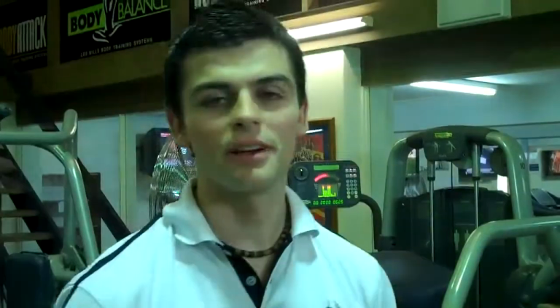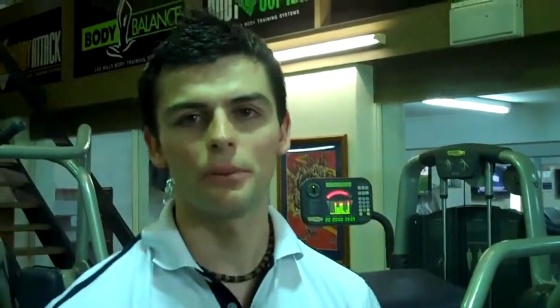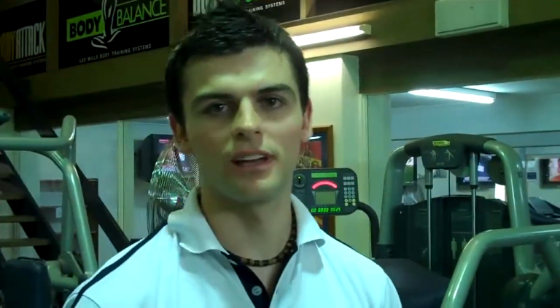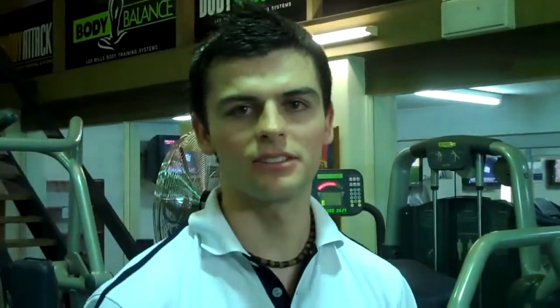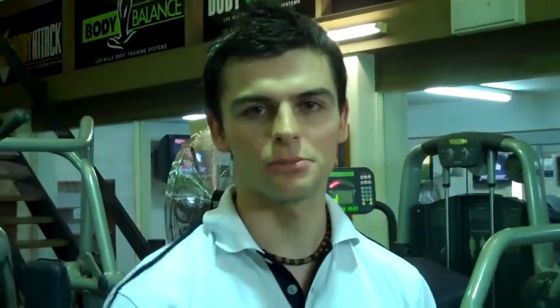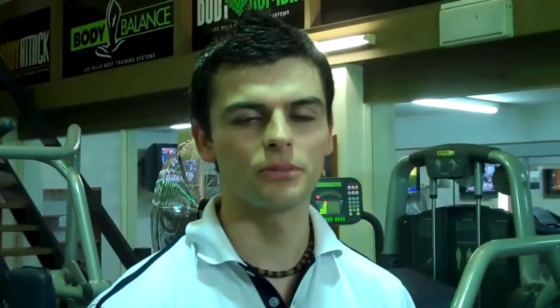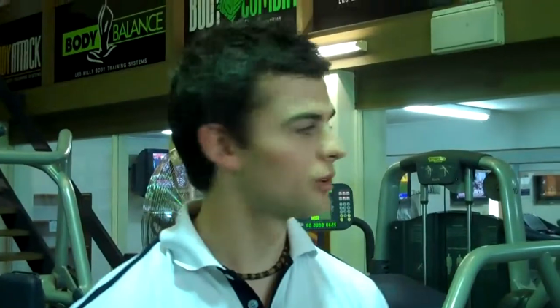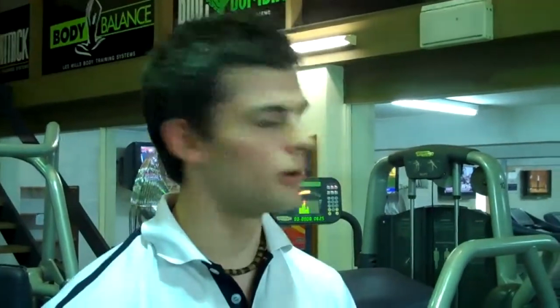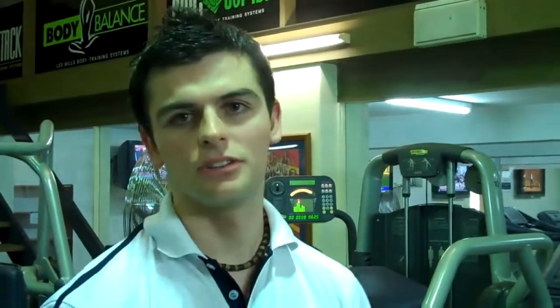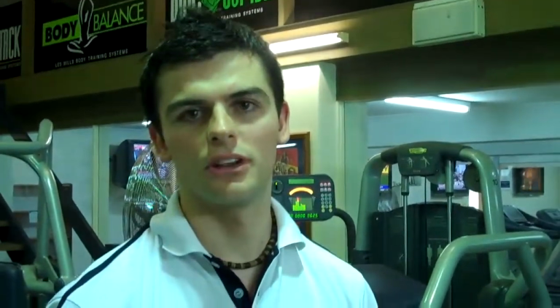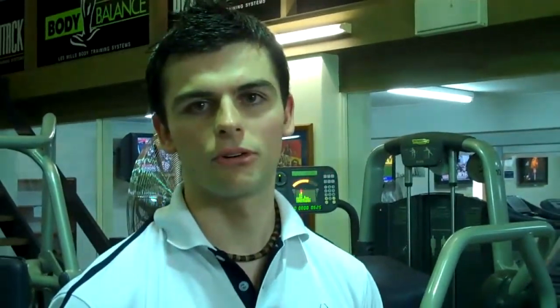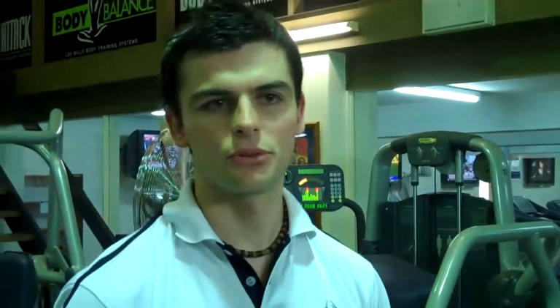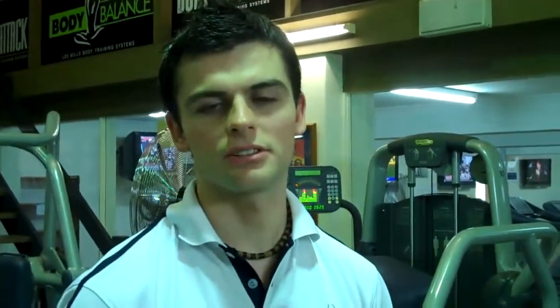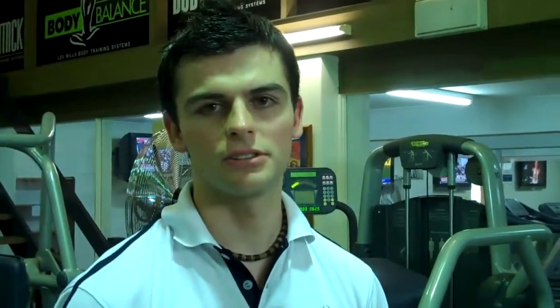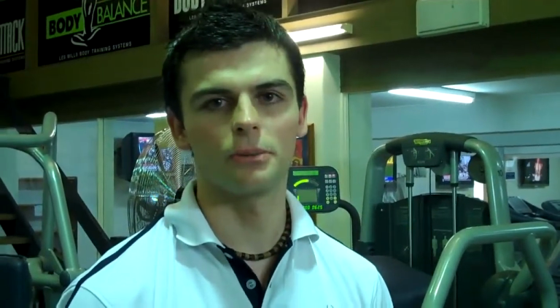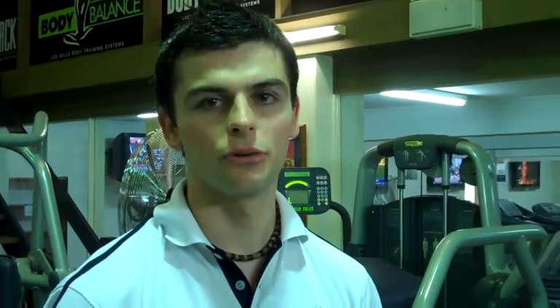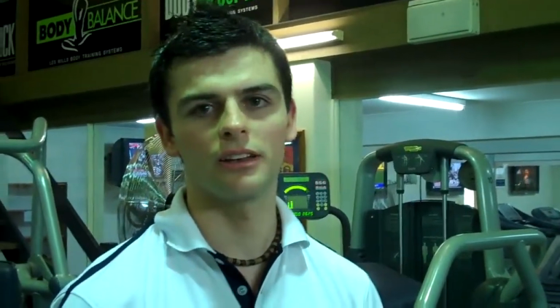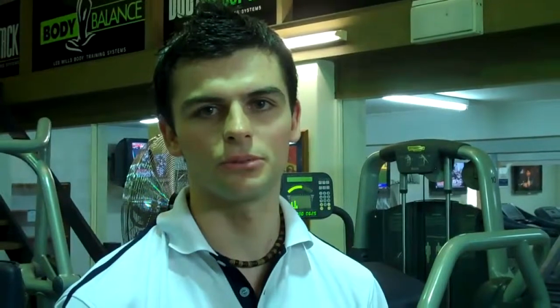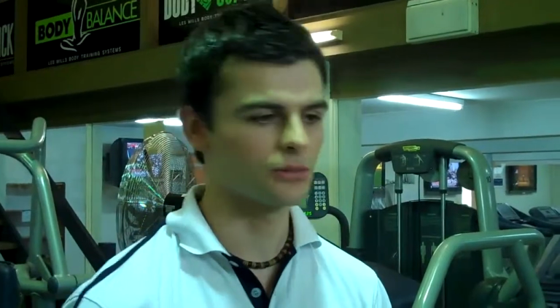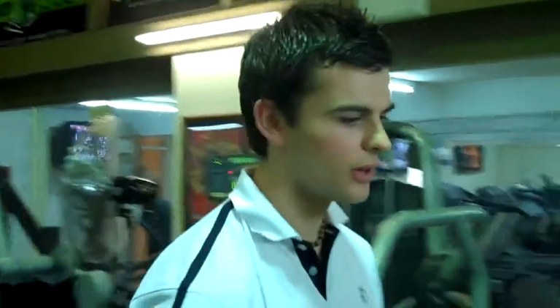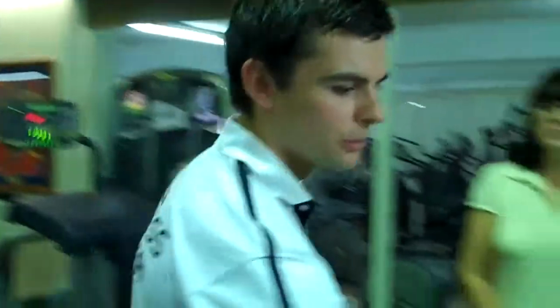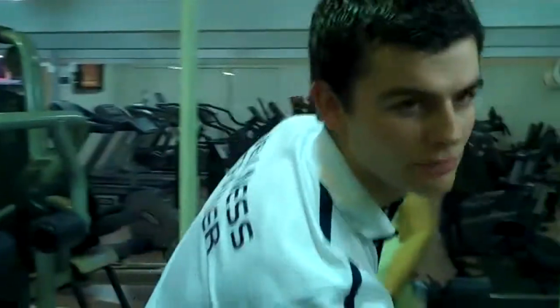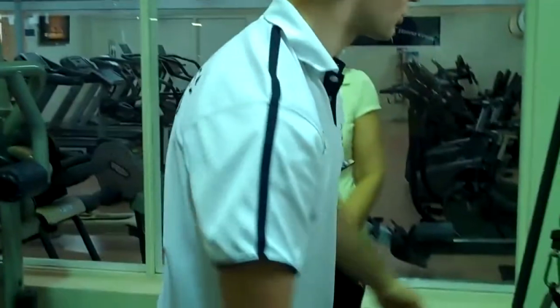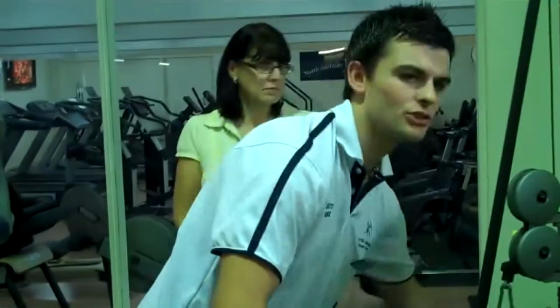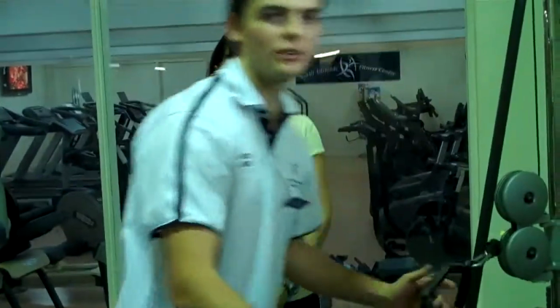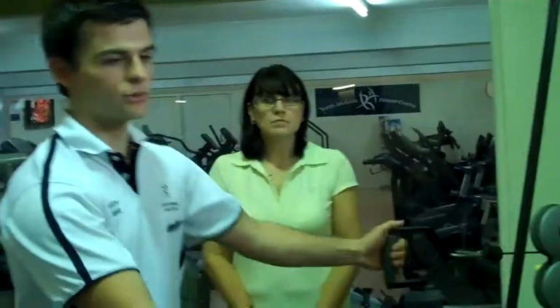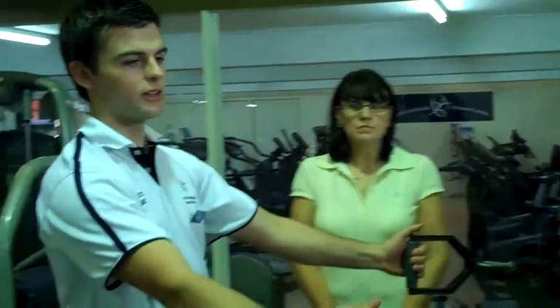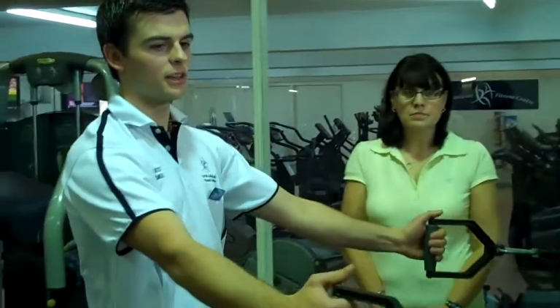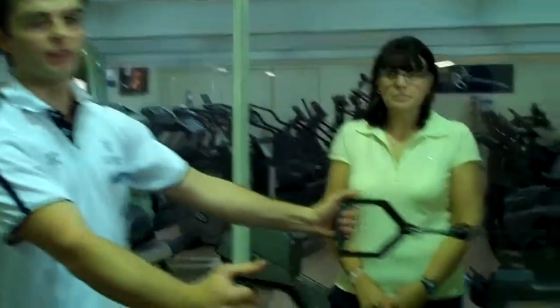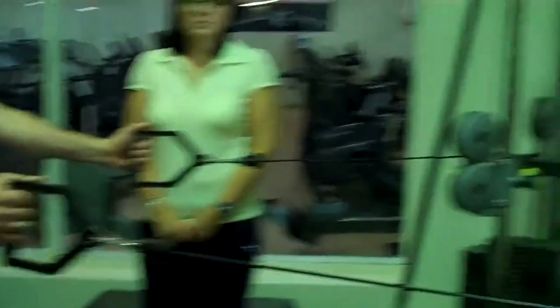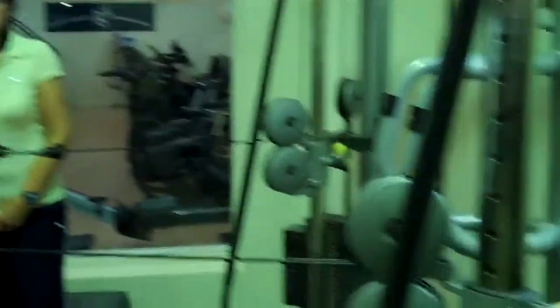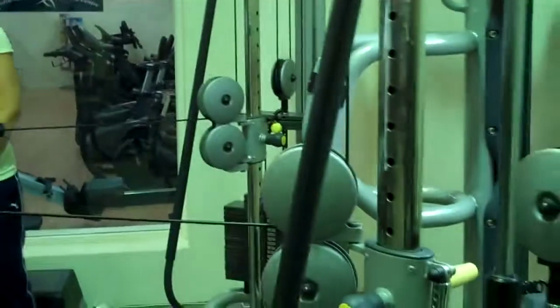So based on our postural analysis that we just performed, we're going to write Jo up an individualised program with some corrective exercises to help her feel great and get some good results. What I'm going to do first is show Jo how to do the actual exercise and then we're going to let Jo give it a go.